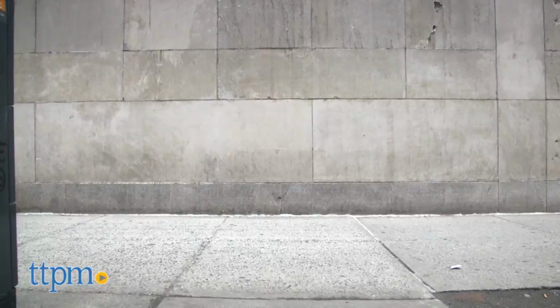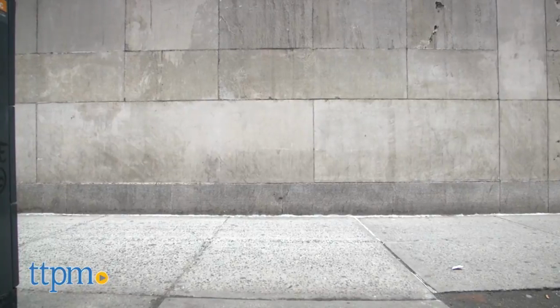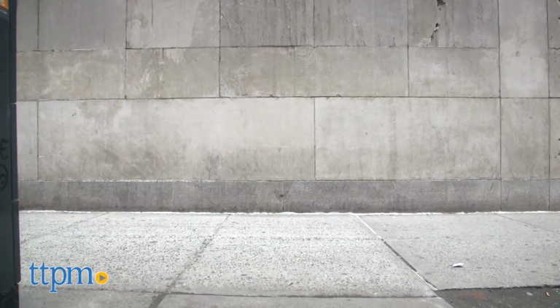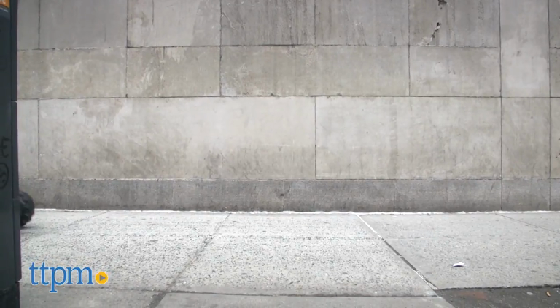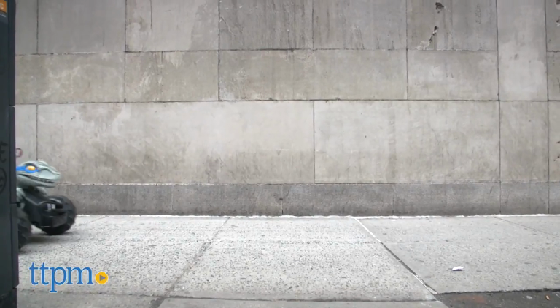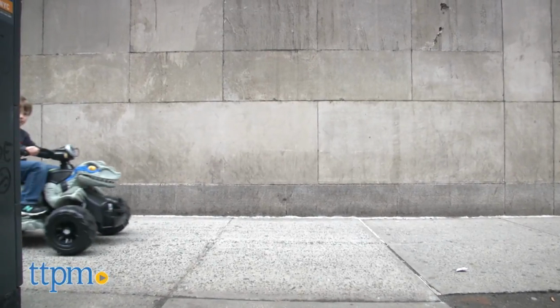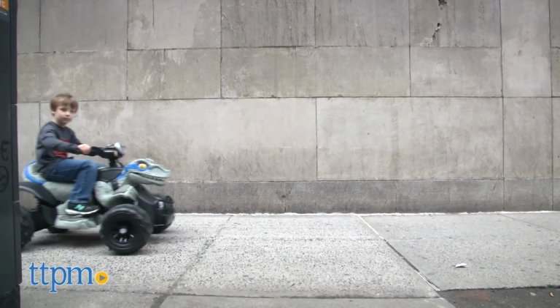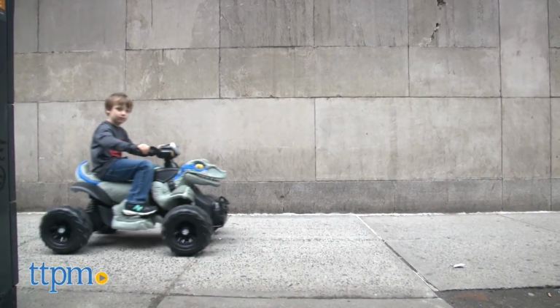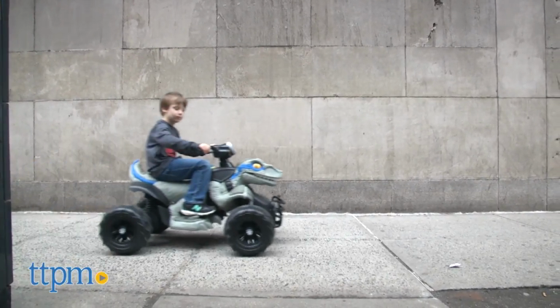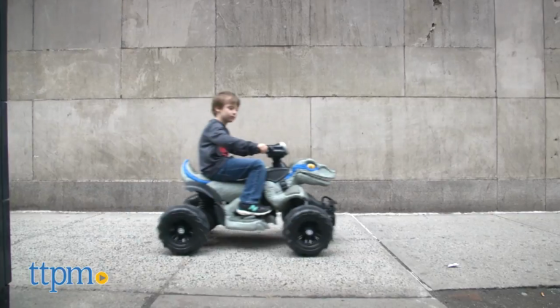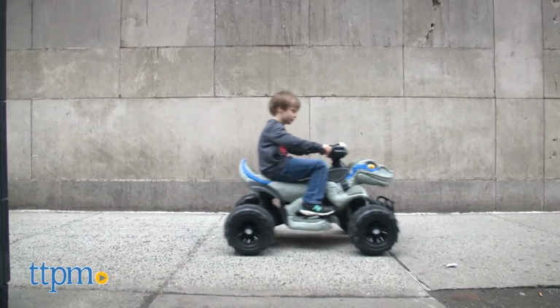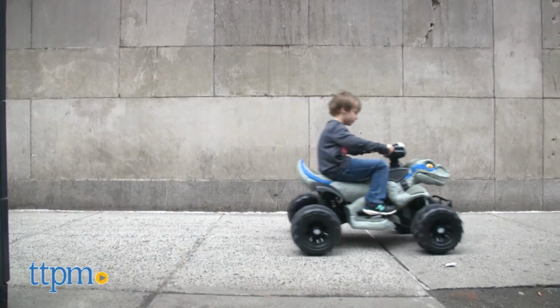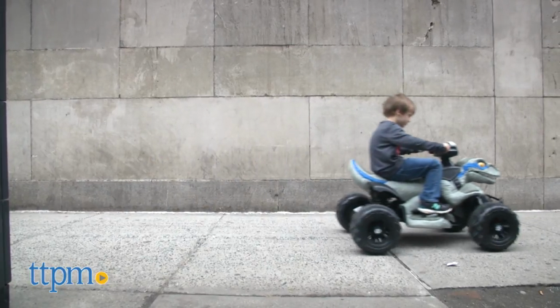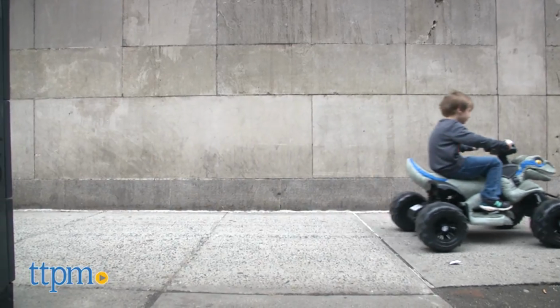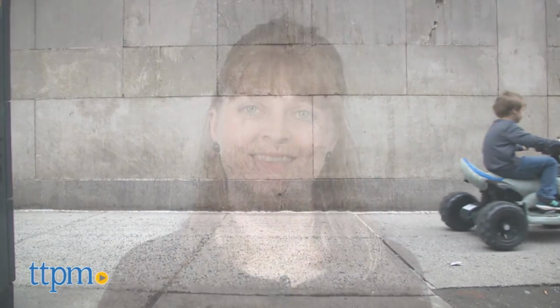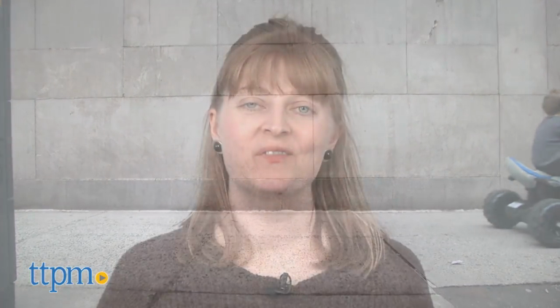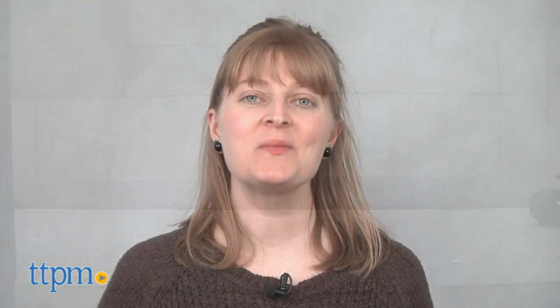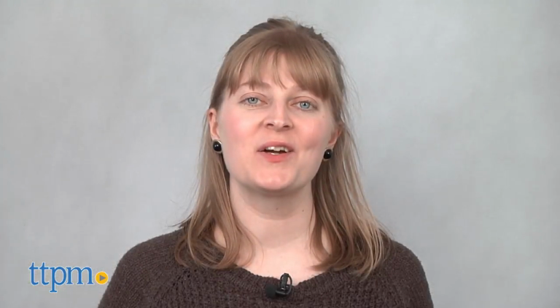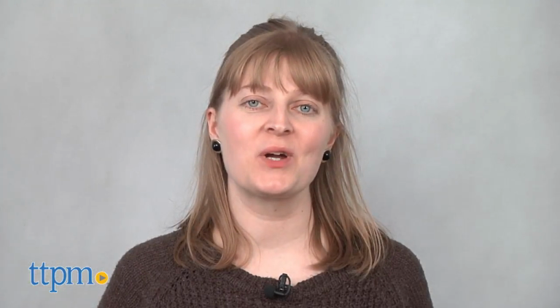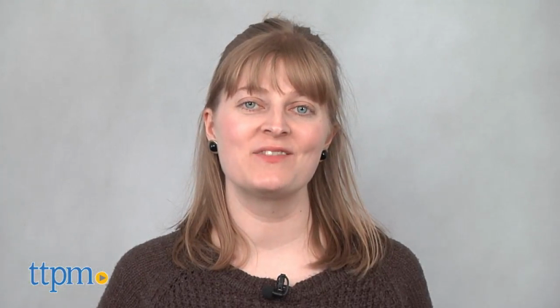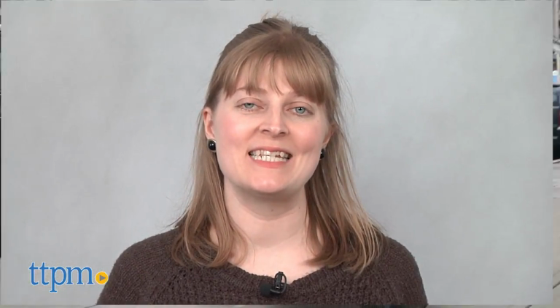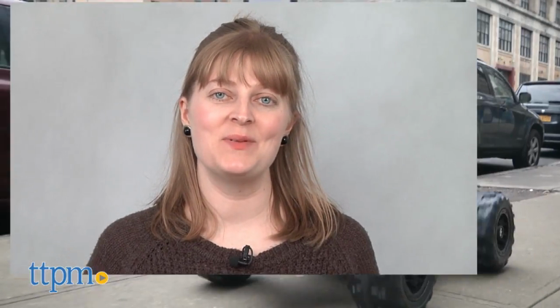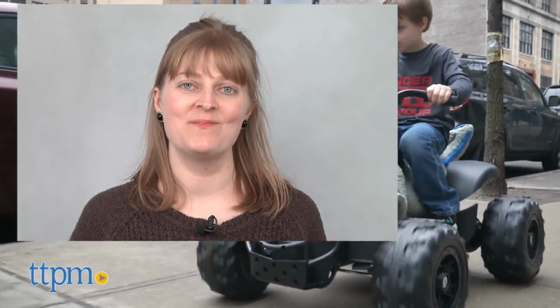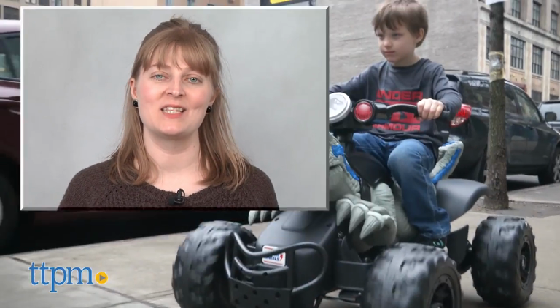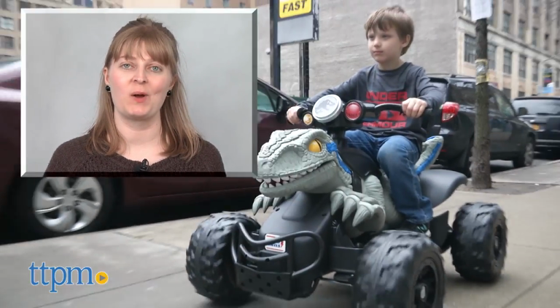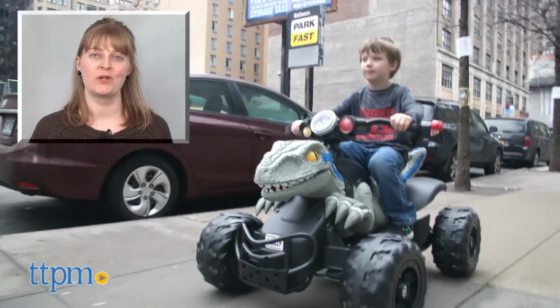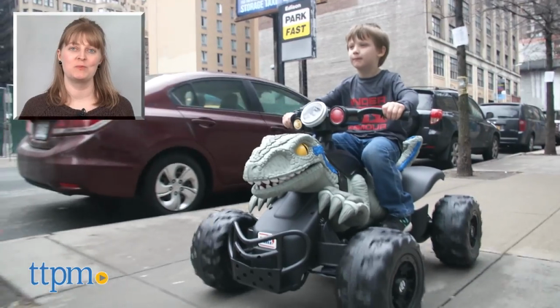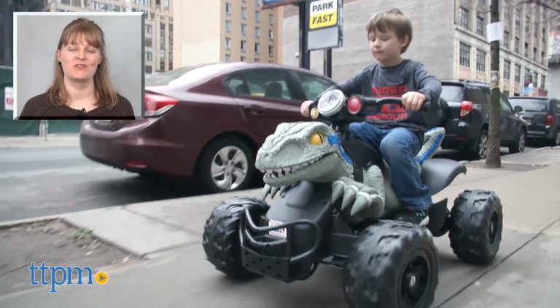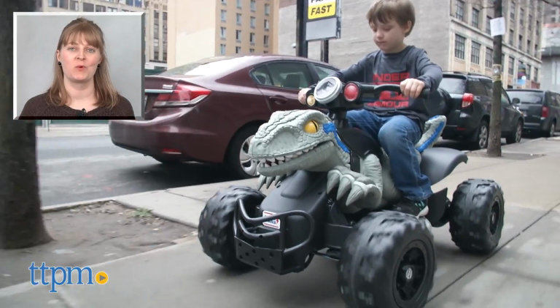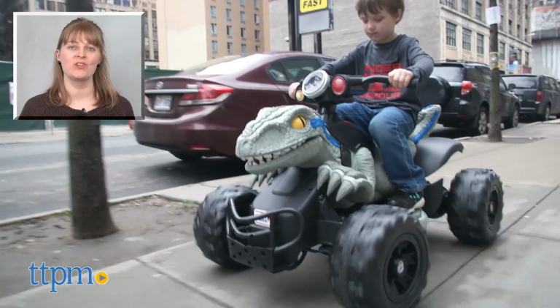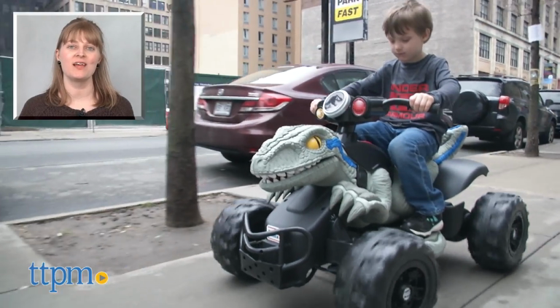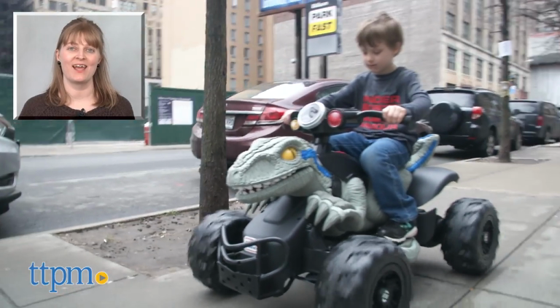We just wish it made dinosaur sounds while you rode it — you'll have to make your own. For where to buy and current prices, visit TTPM and subscribe to our YouTube channels for more reviews every day.